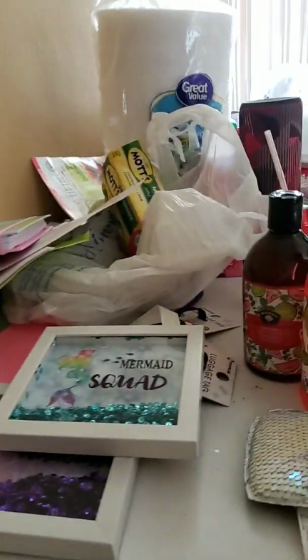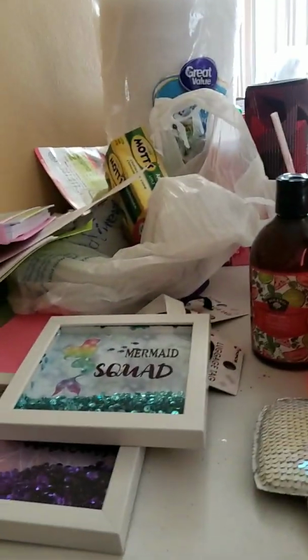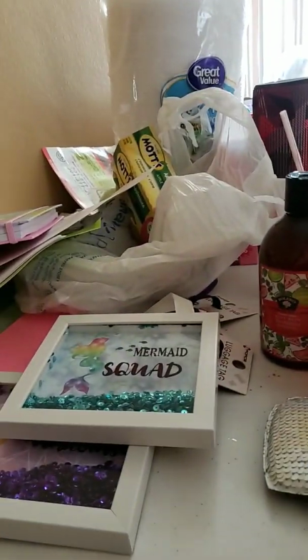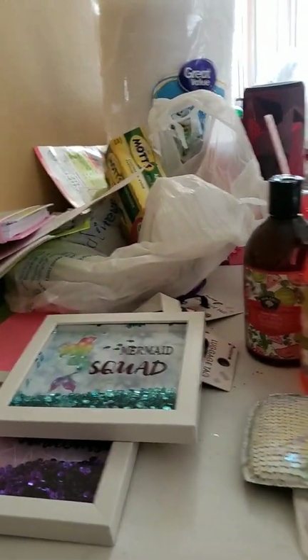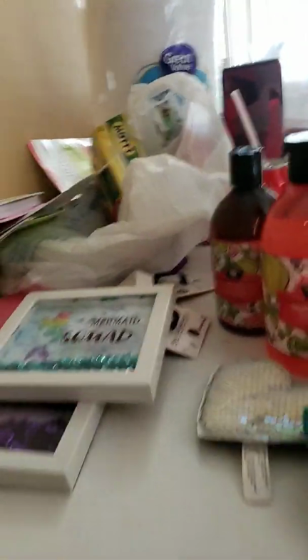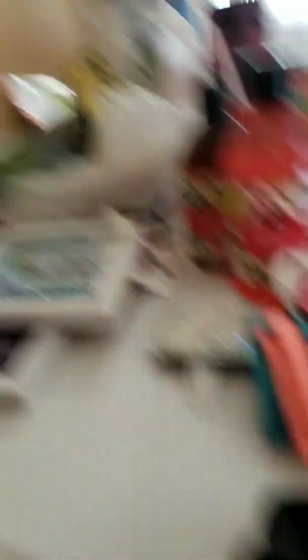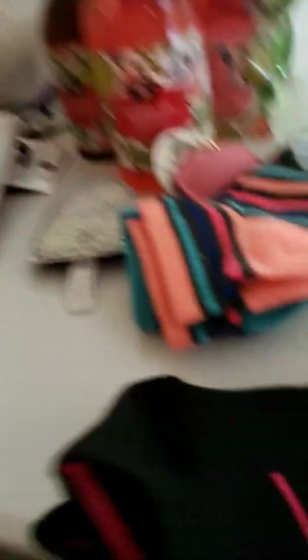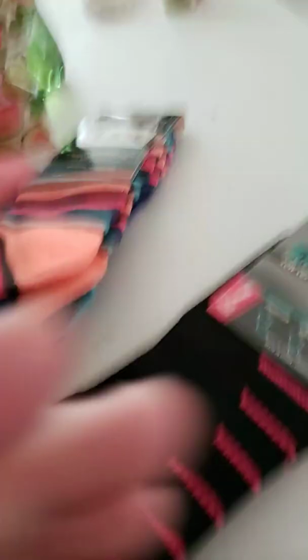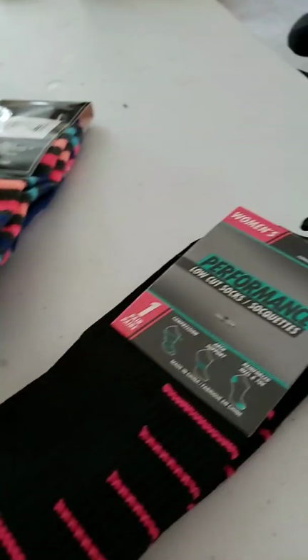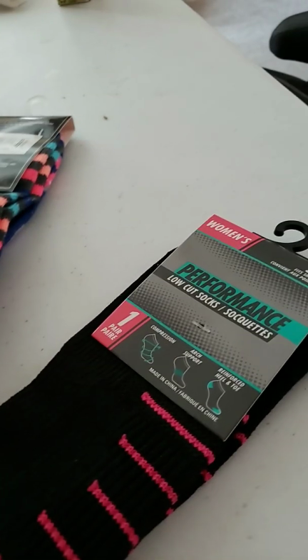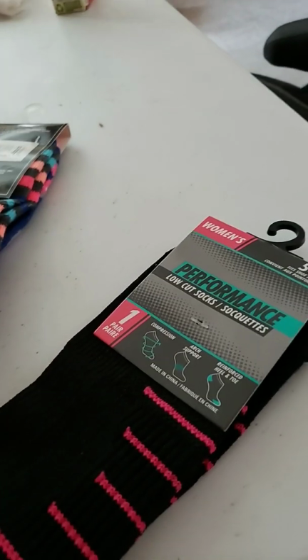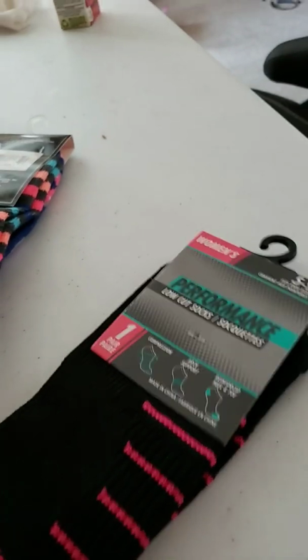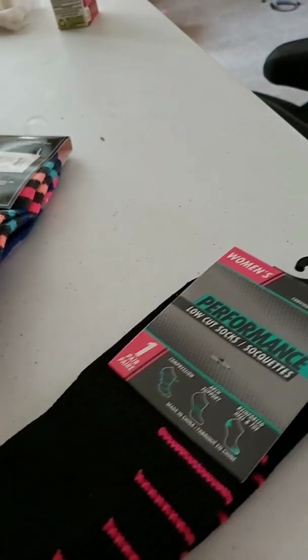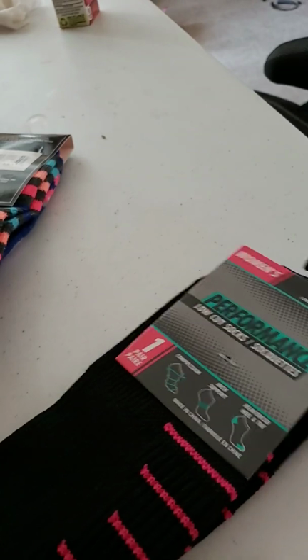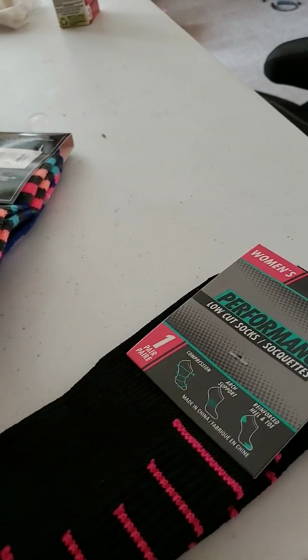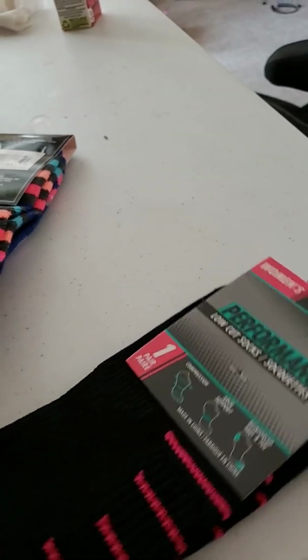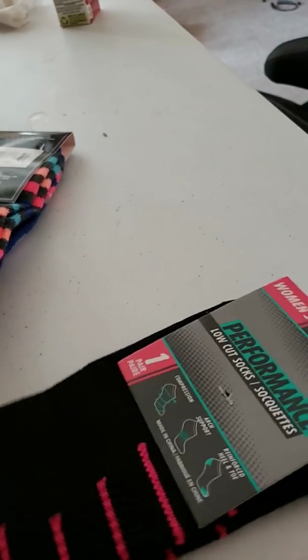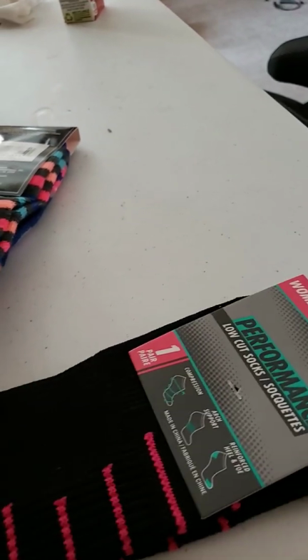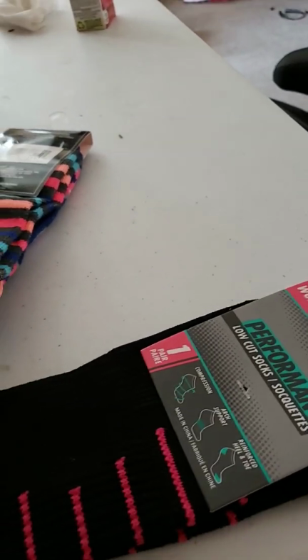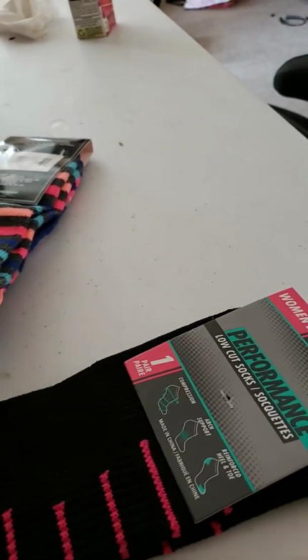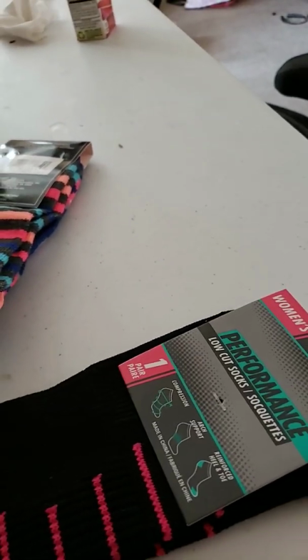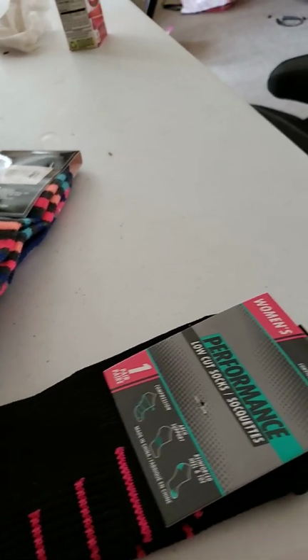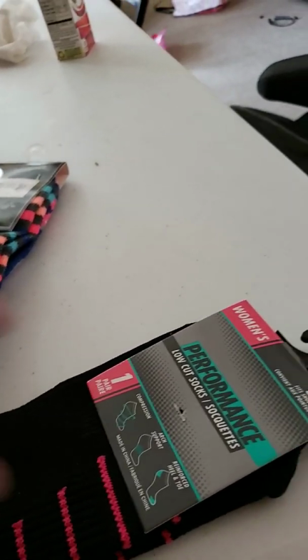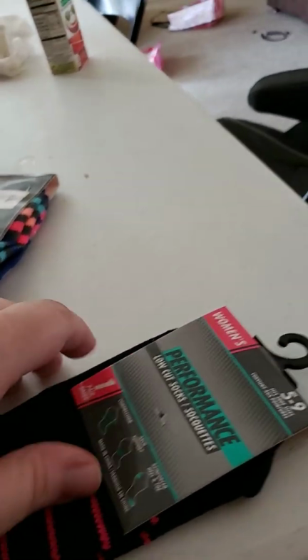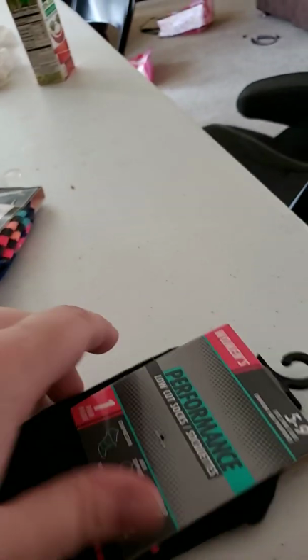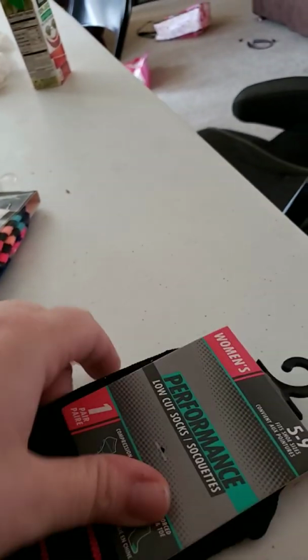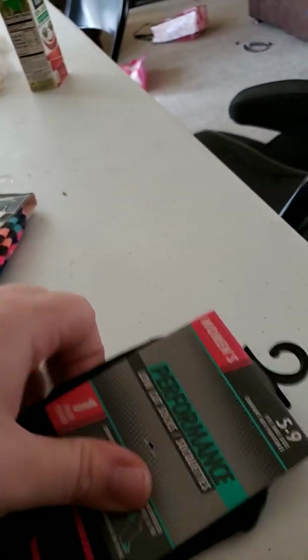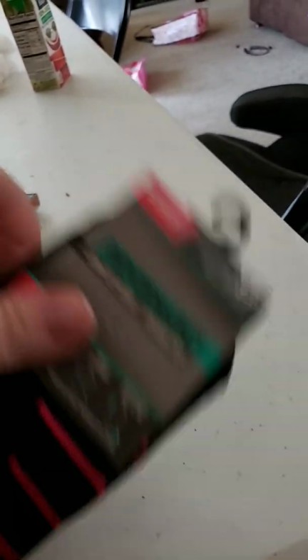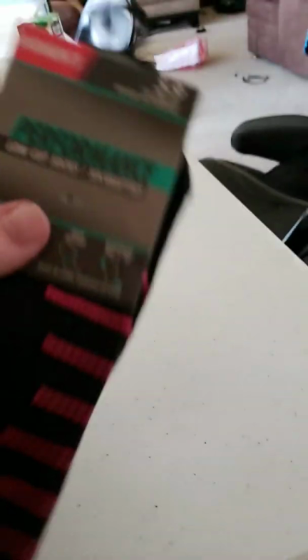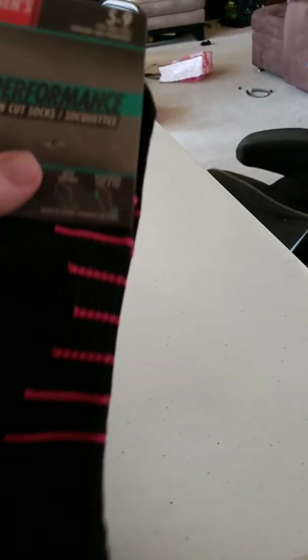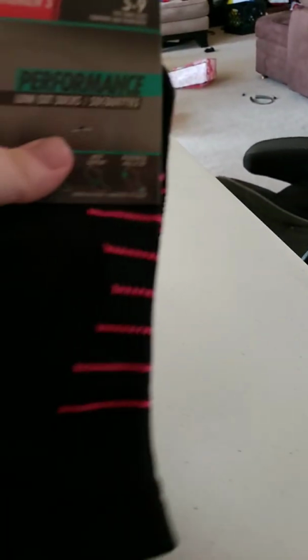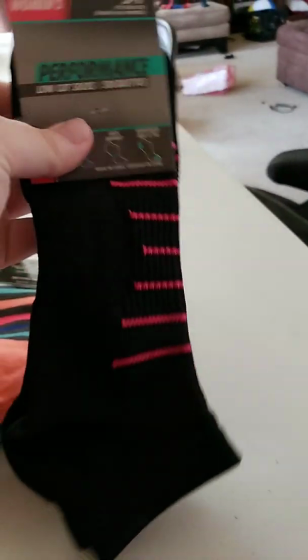These performance low cut socks for women size five through nine.